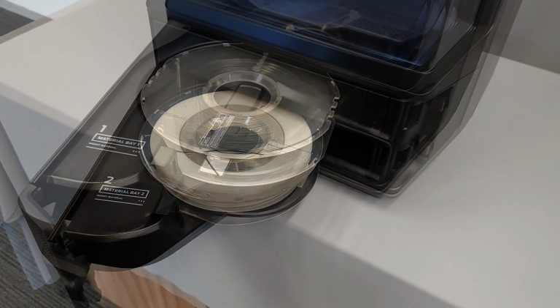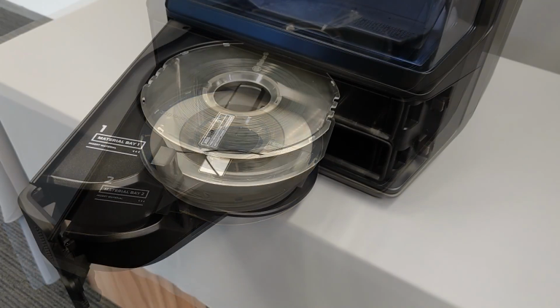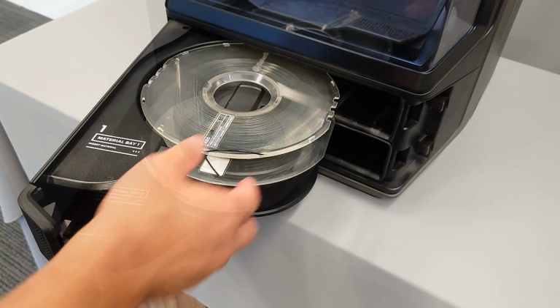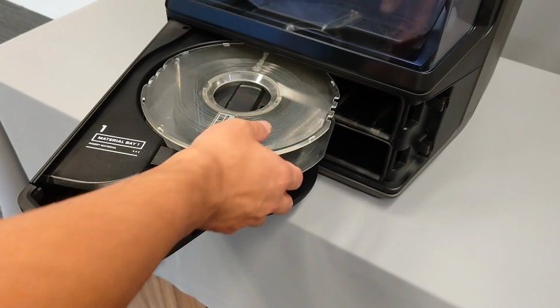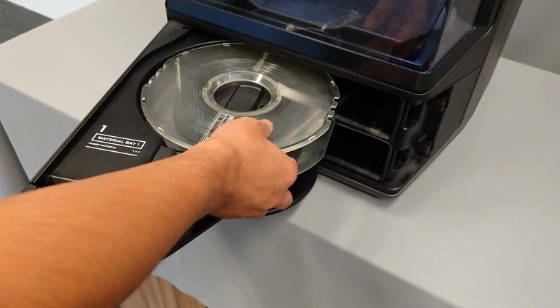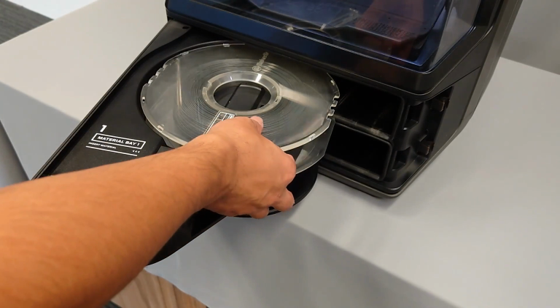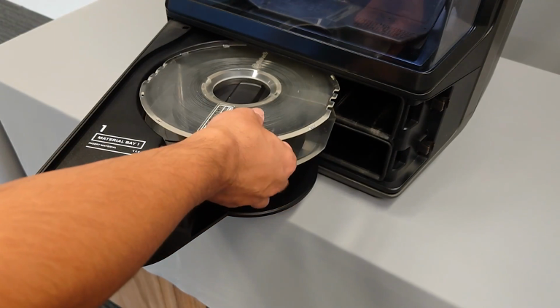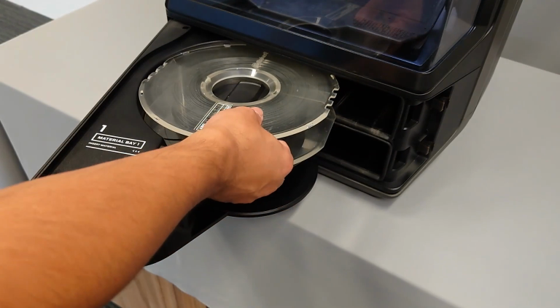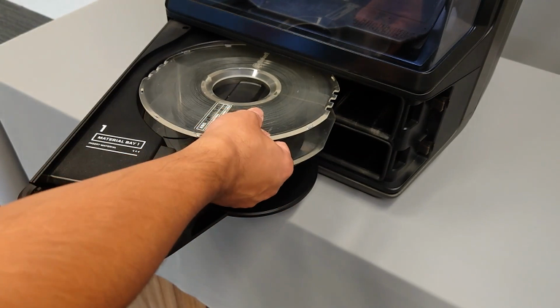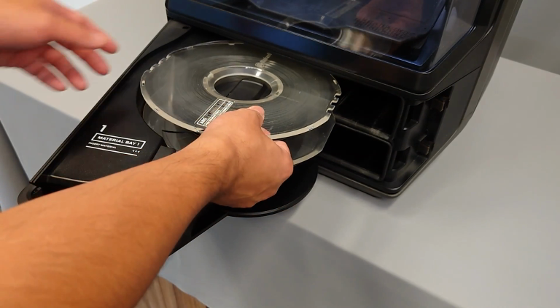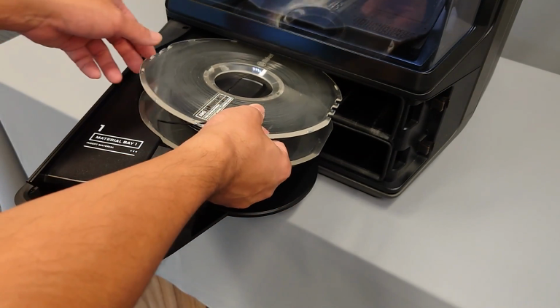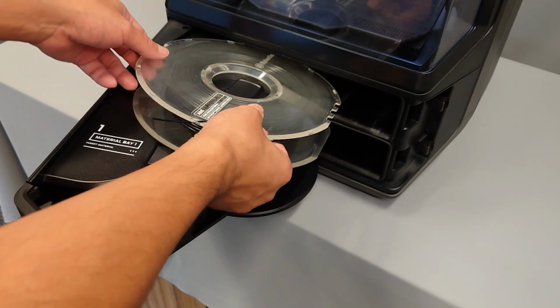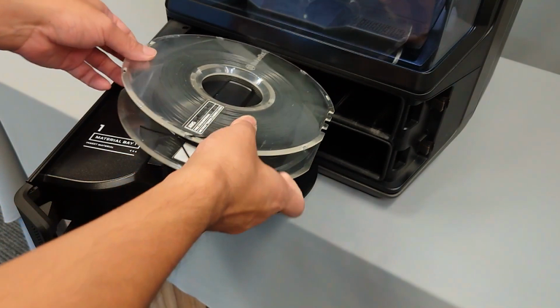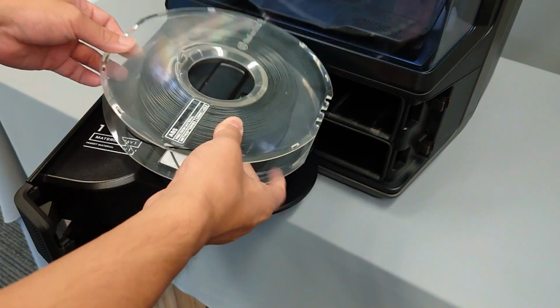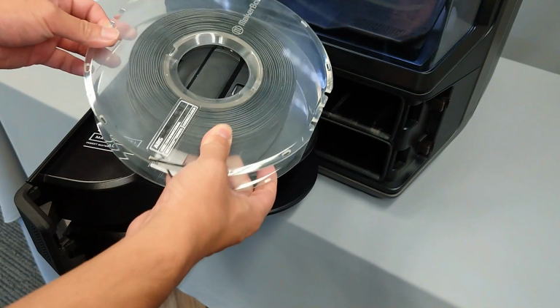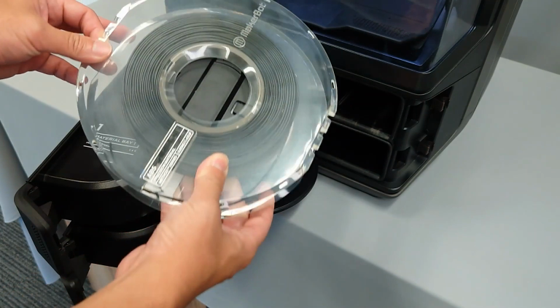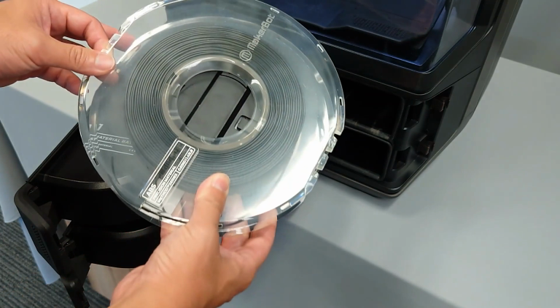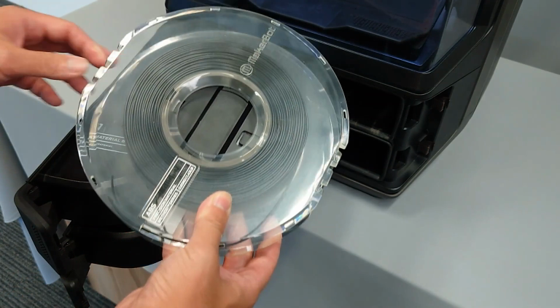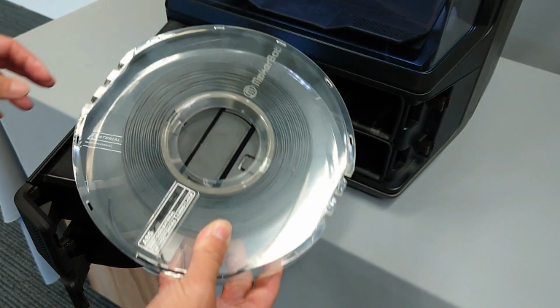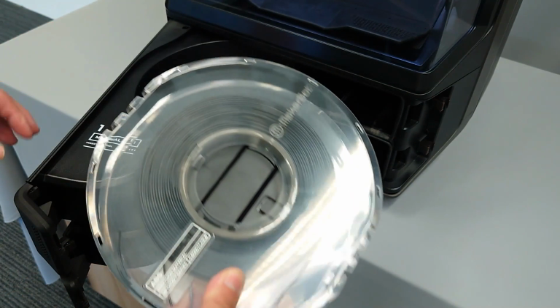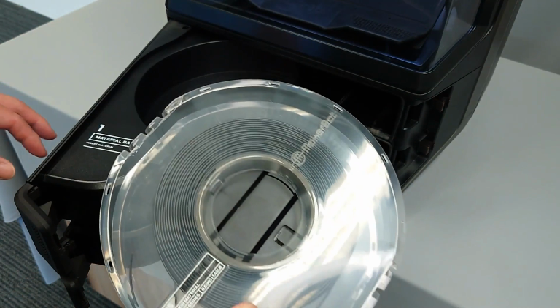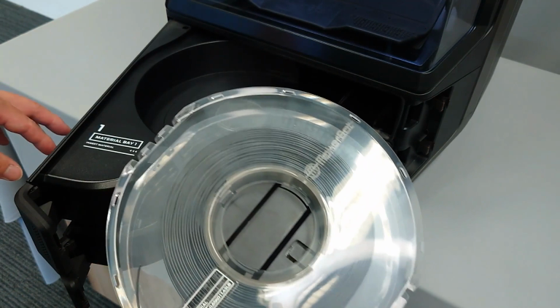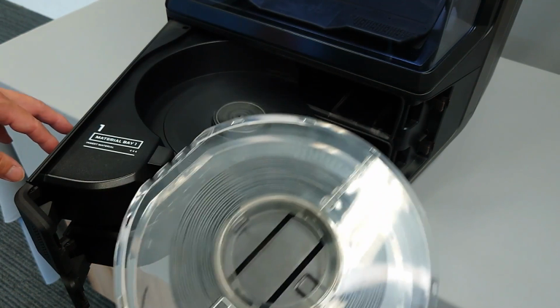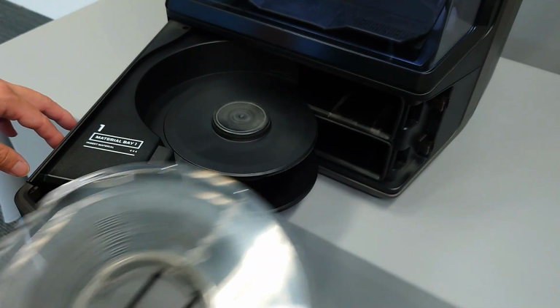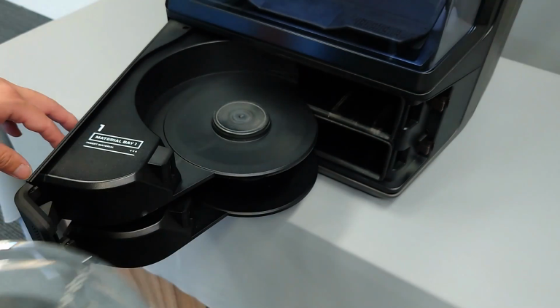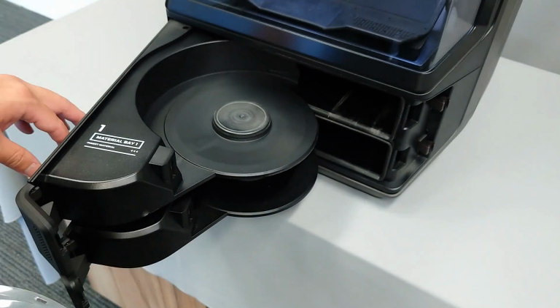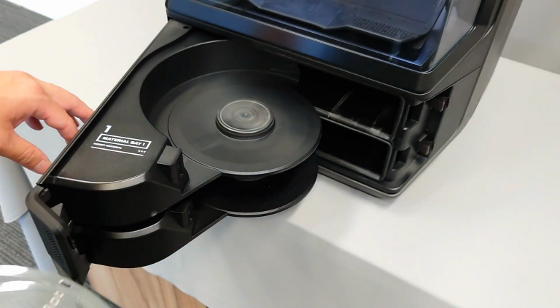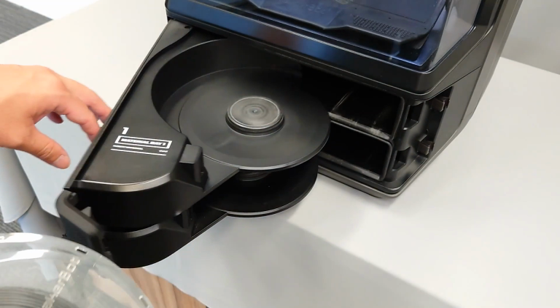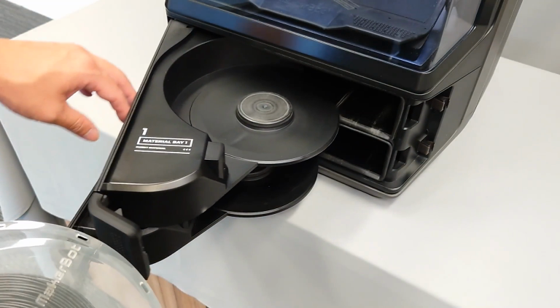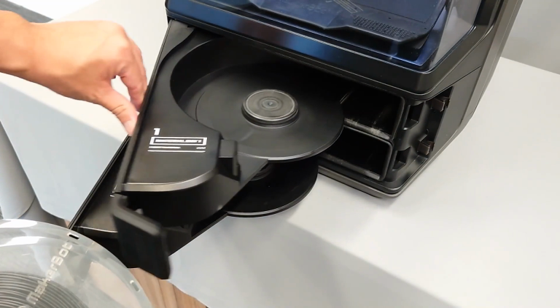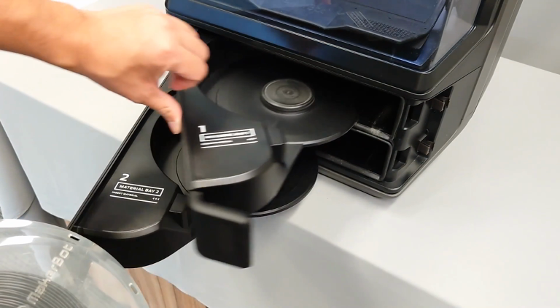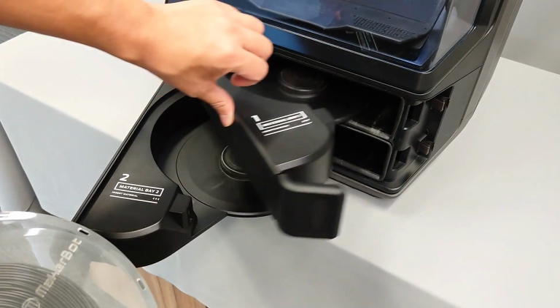If you don't have a second spool to test with, you can insert your model material into bay 2 to verify that the bay recognizes the model material.